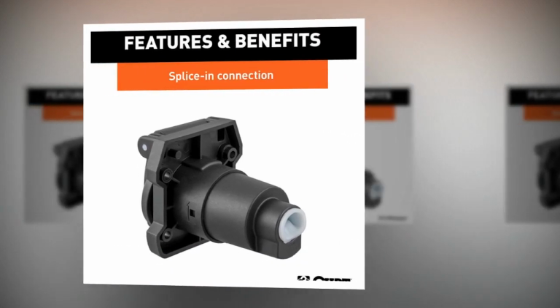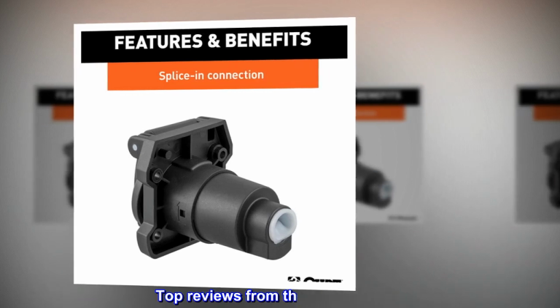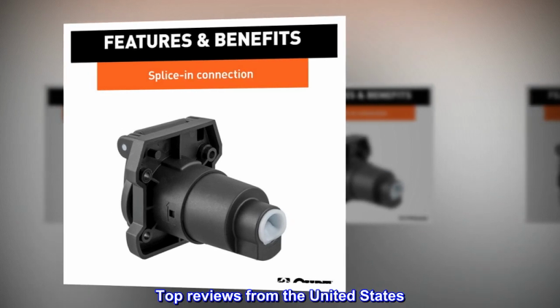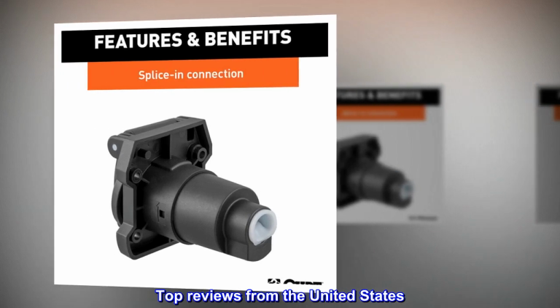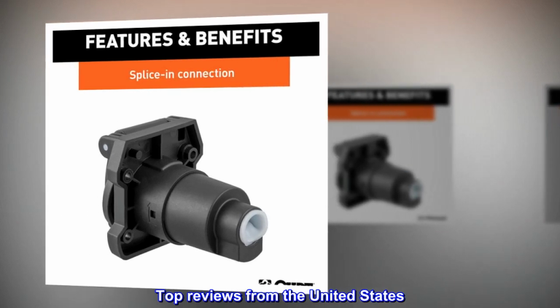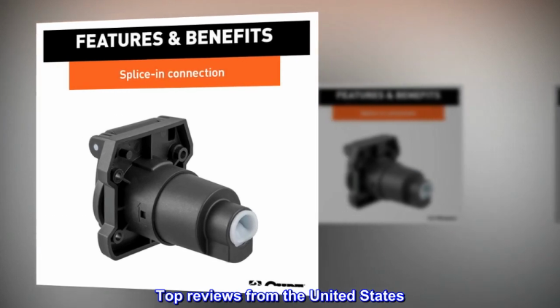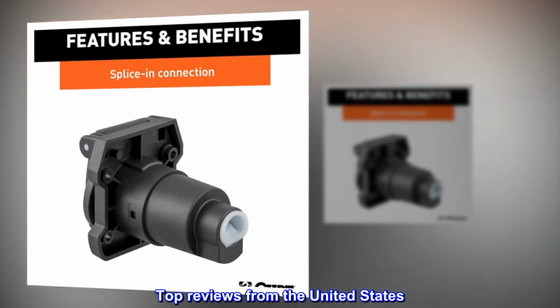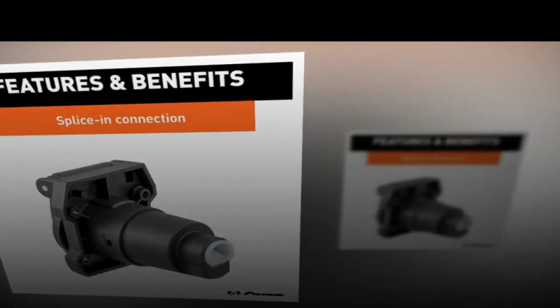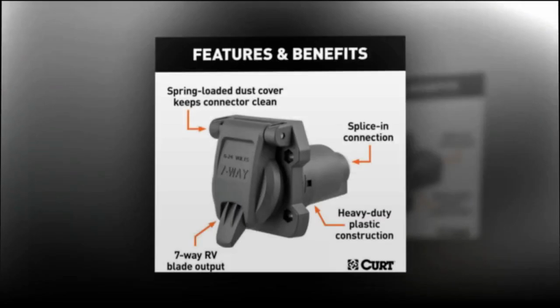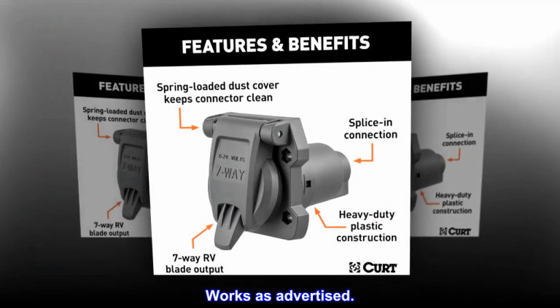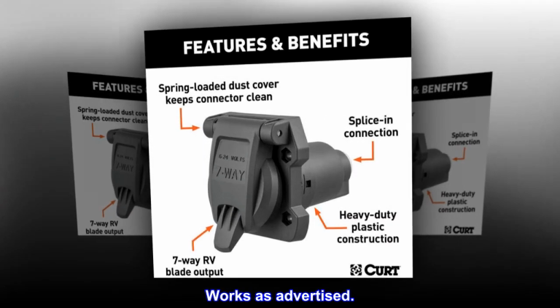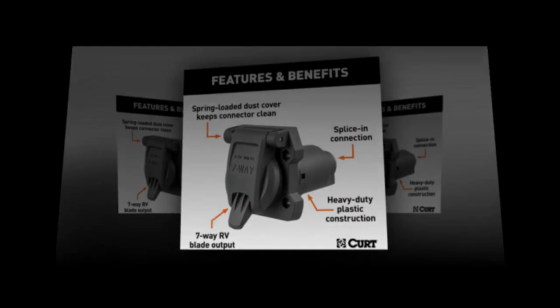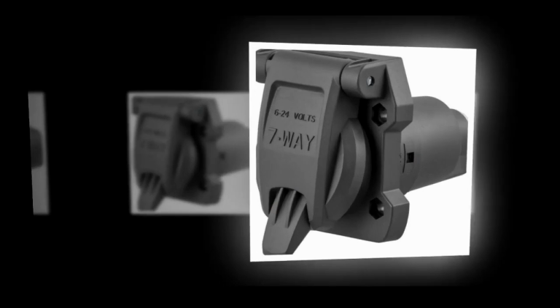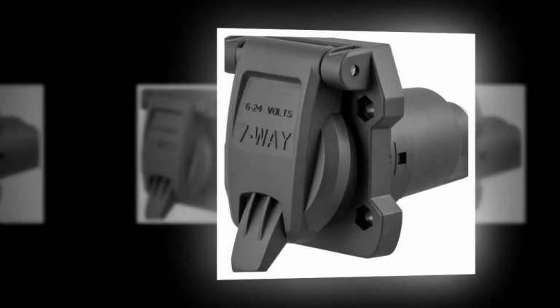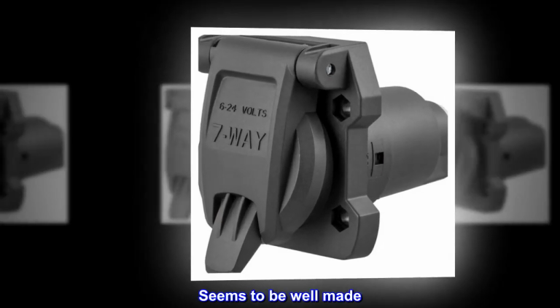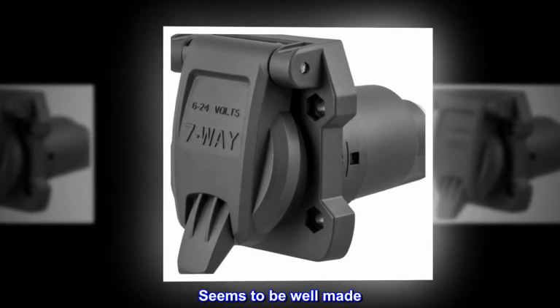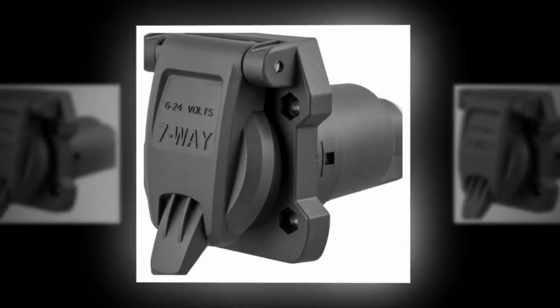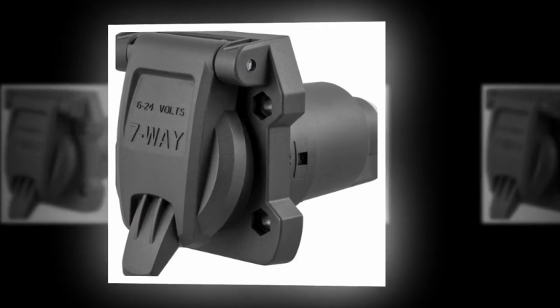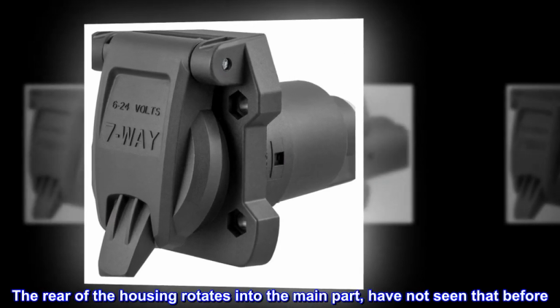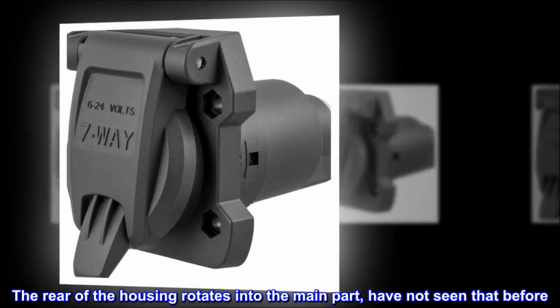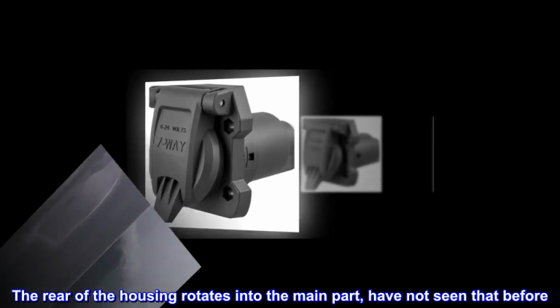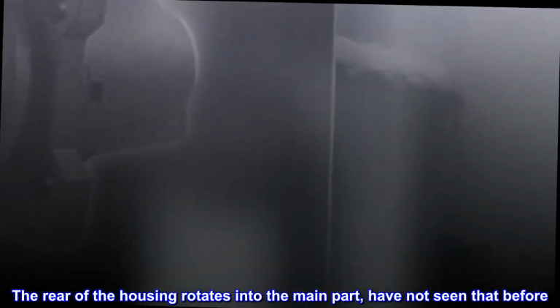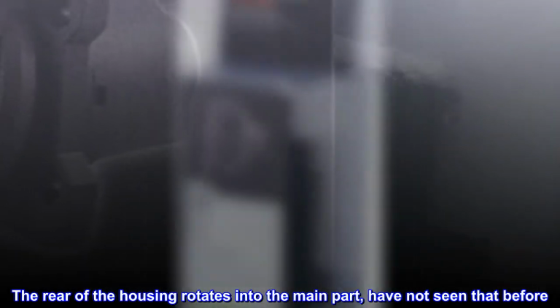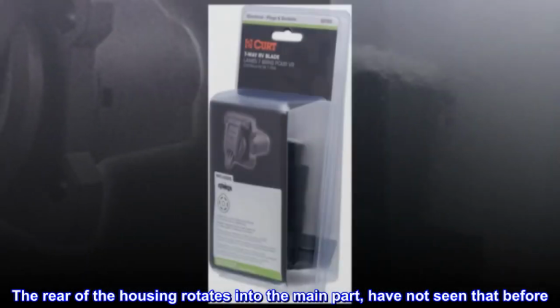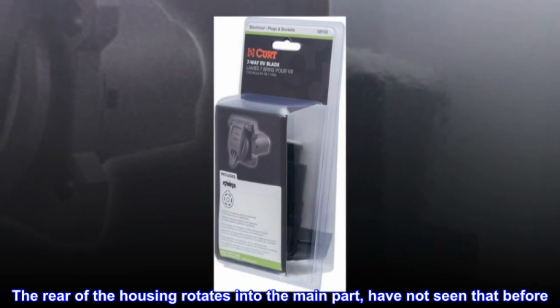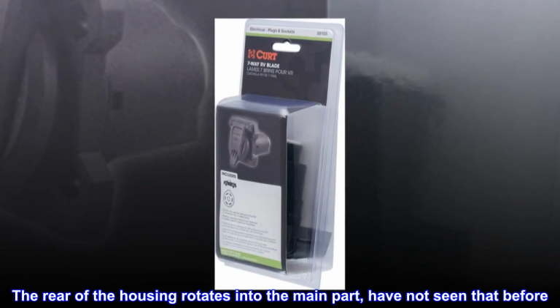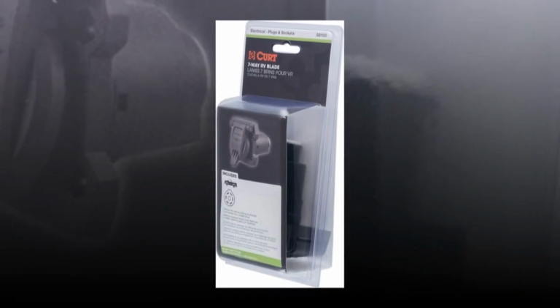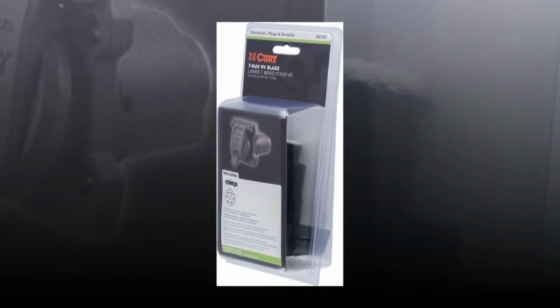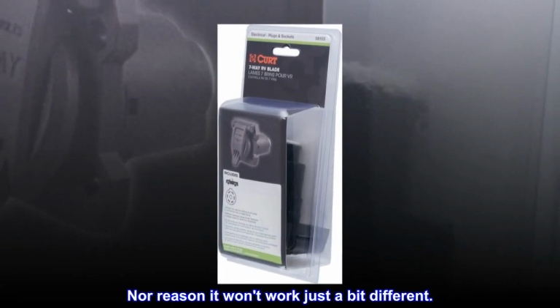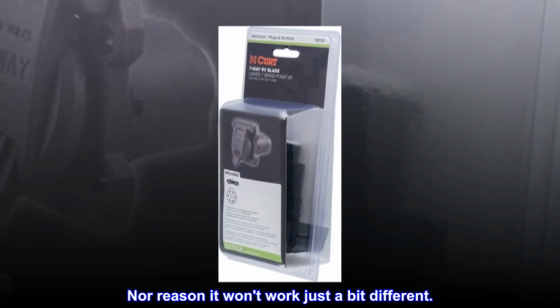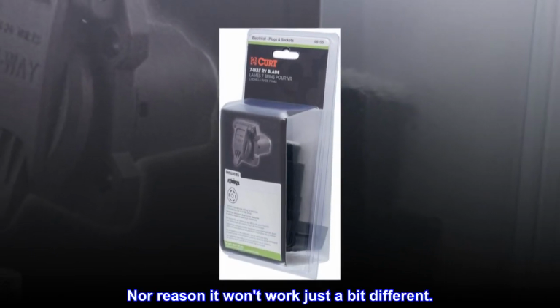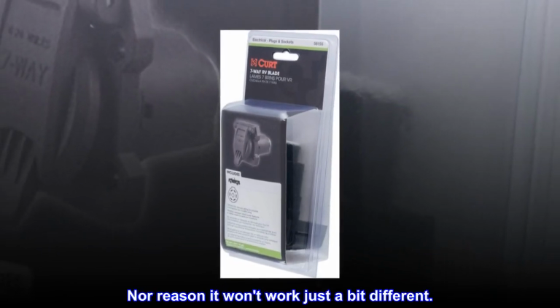Top reviews from the United States: Works as advertised. Seems to be well-made. The rear of the housing rotates into the main part — have not seen that before, nor a reason it won't work, just a bit different.